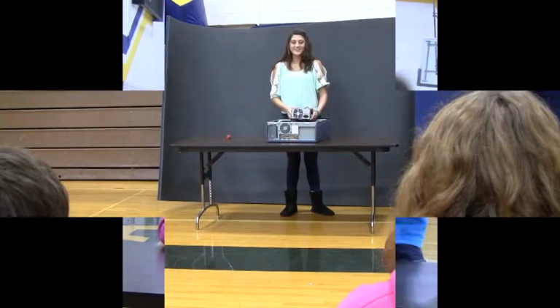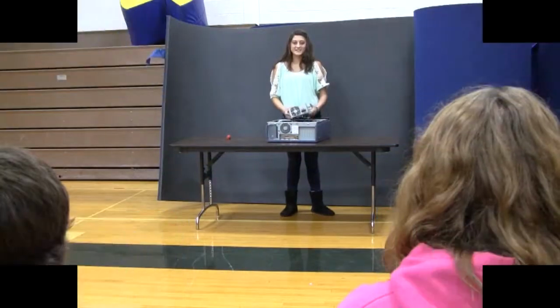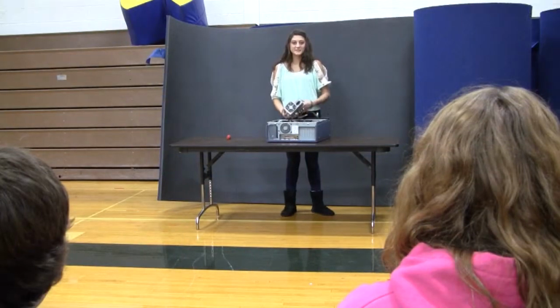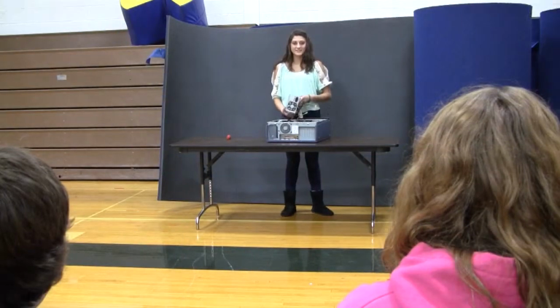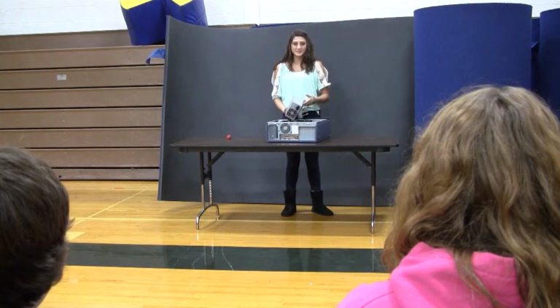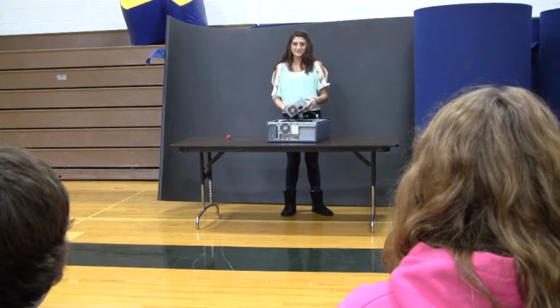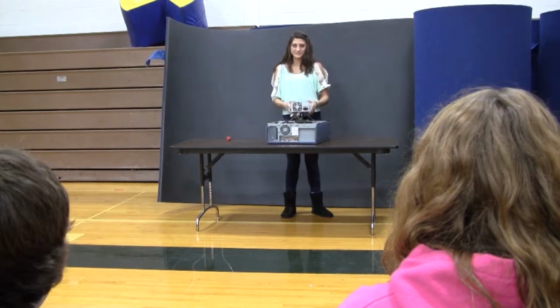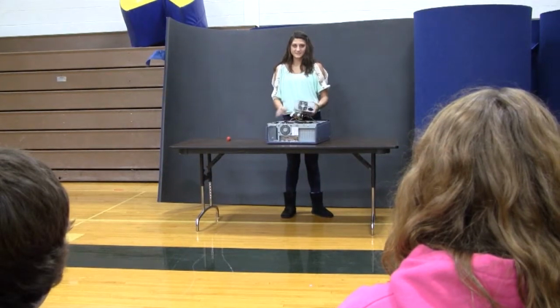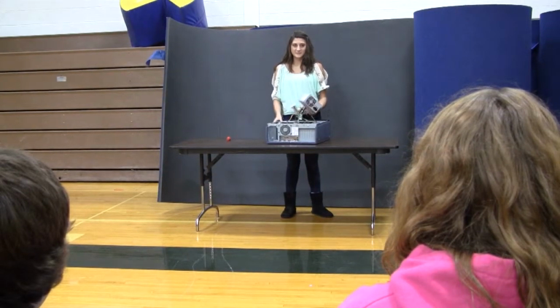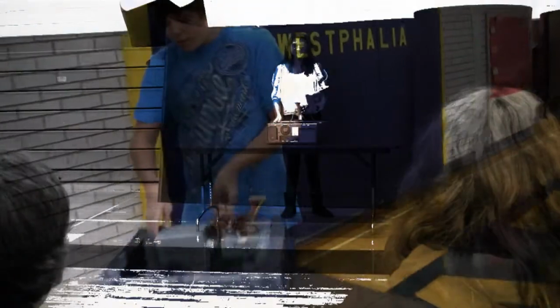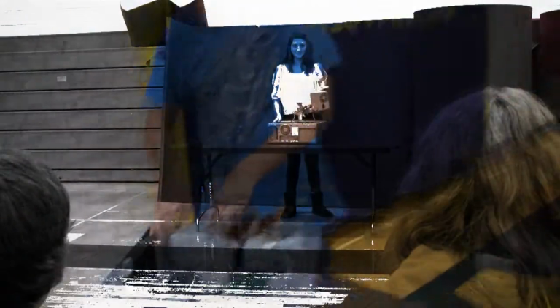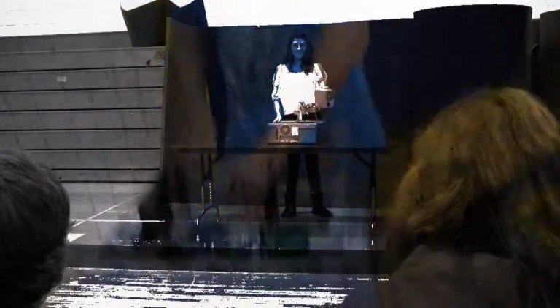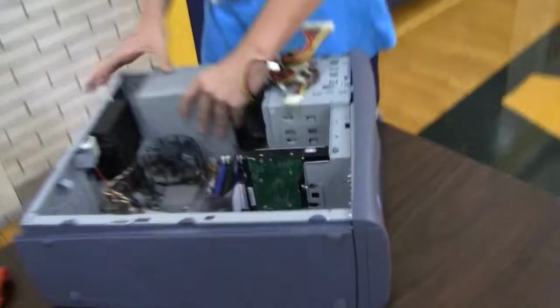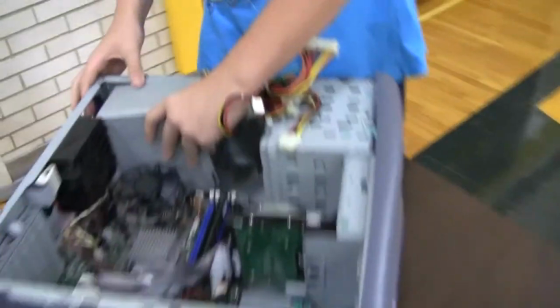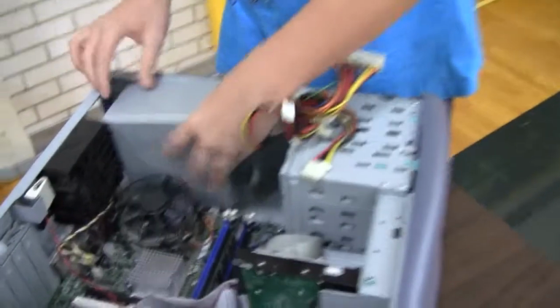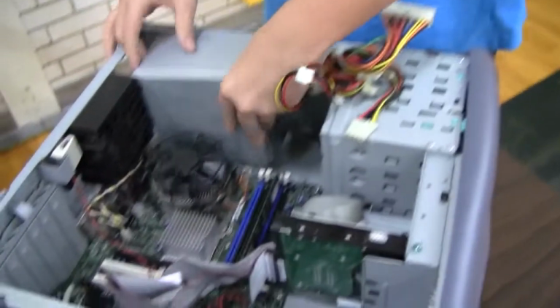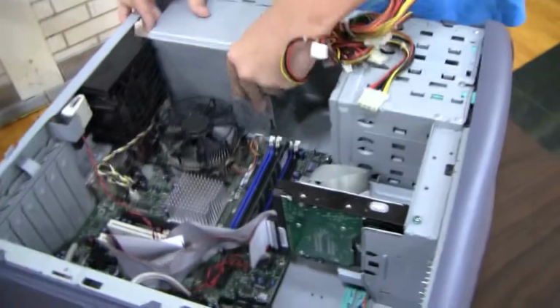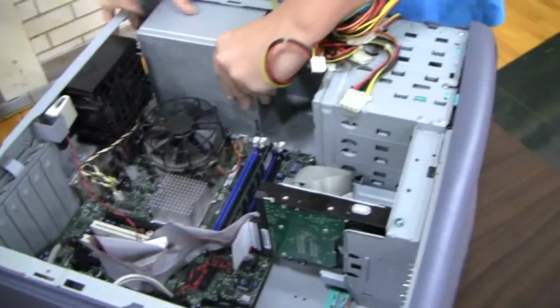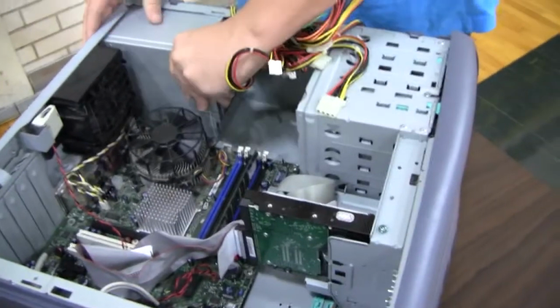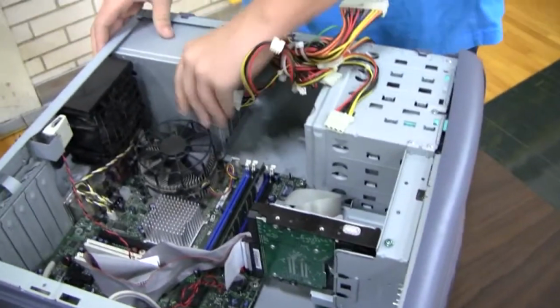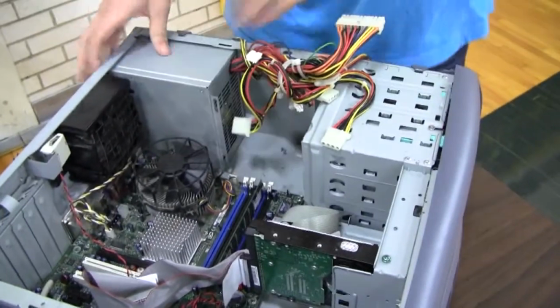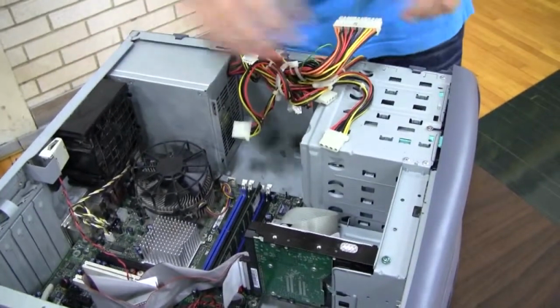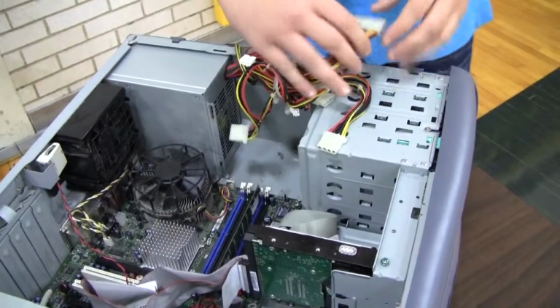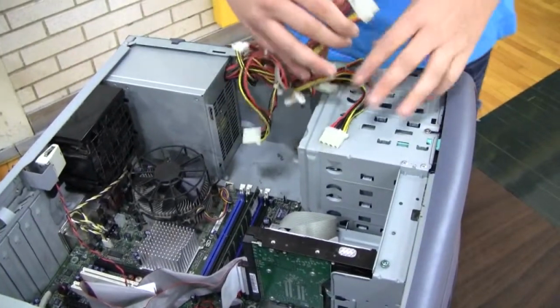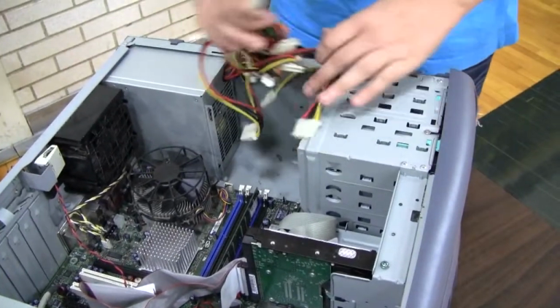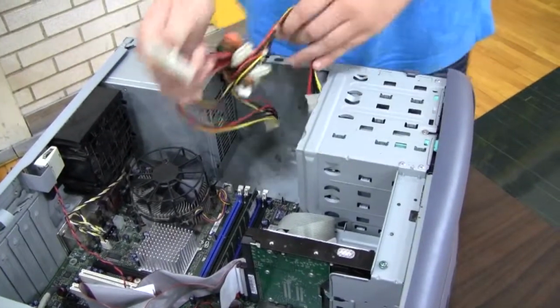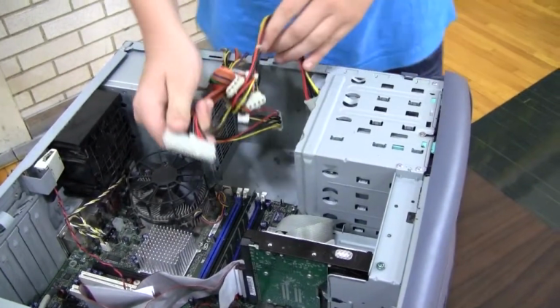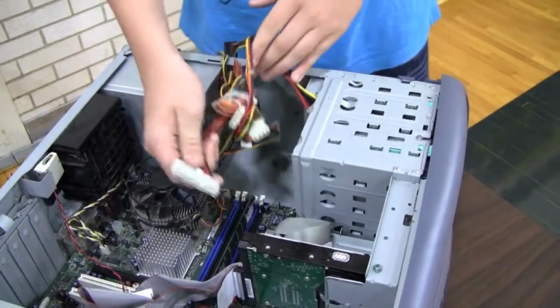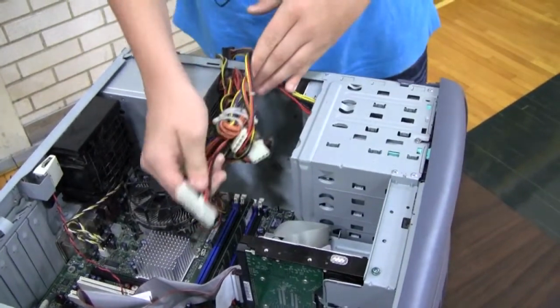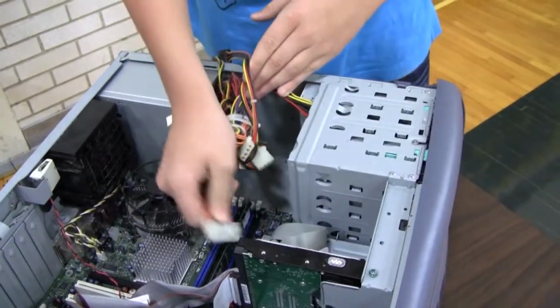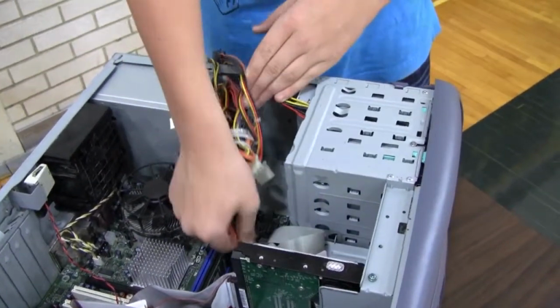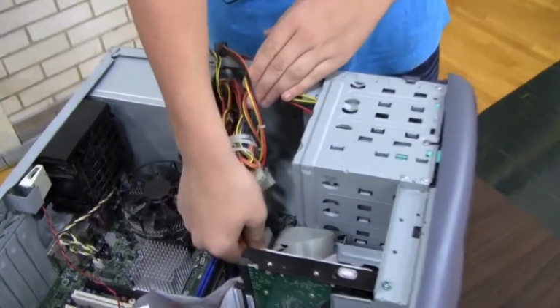Does anyone know how to insert a PSU into the PCU? Put the 24 plug into the motherboard.